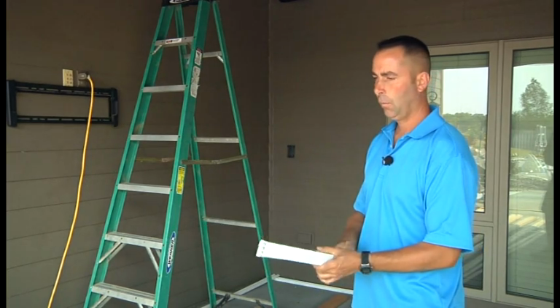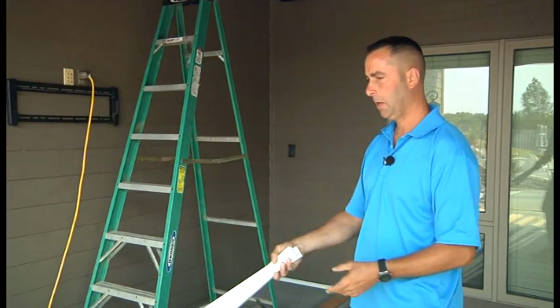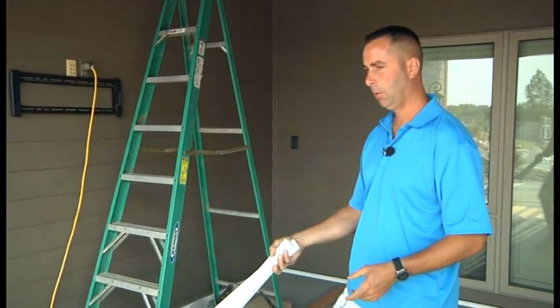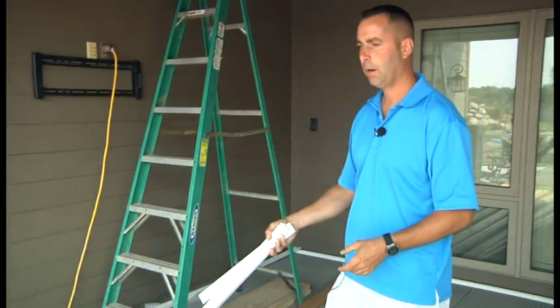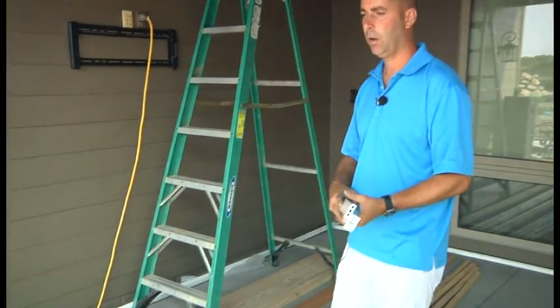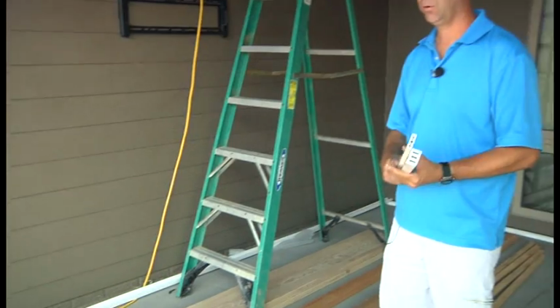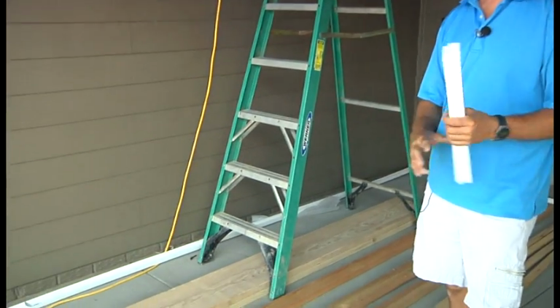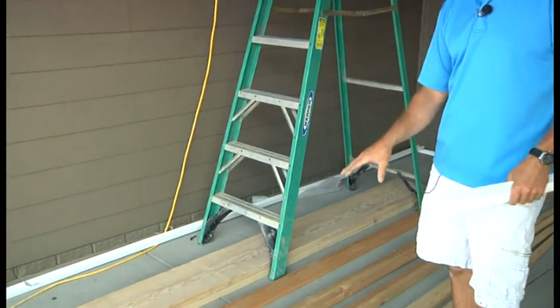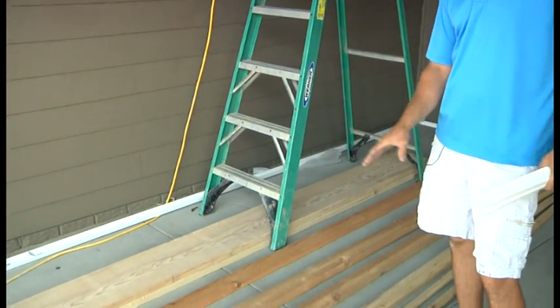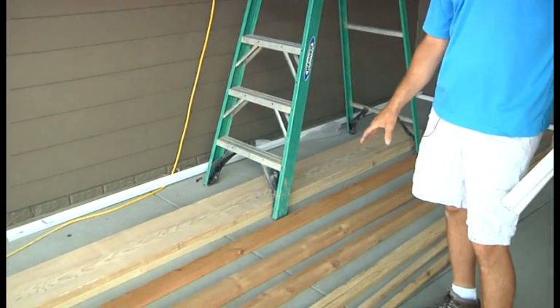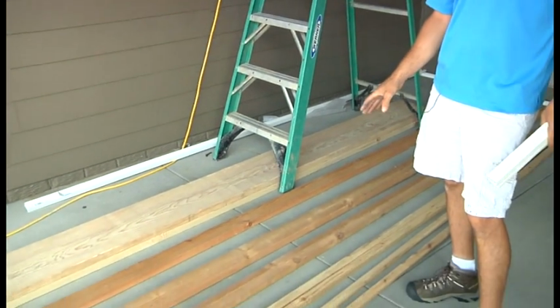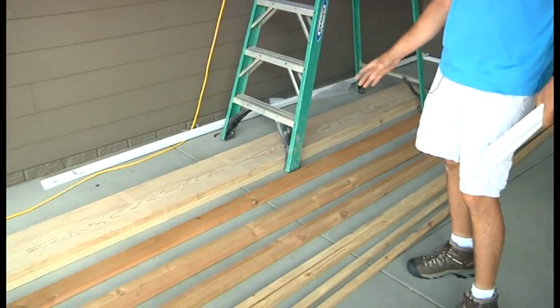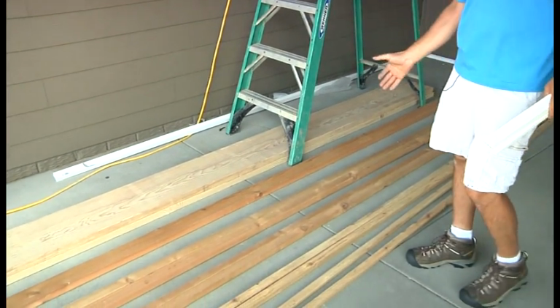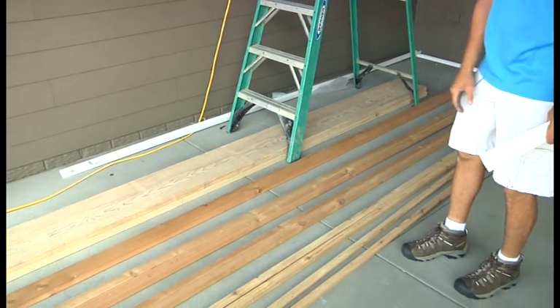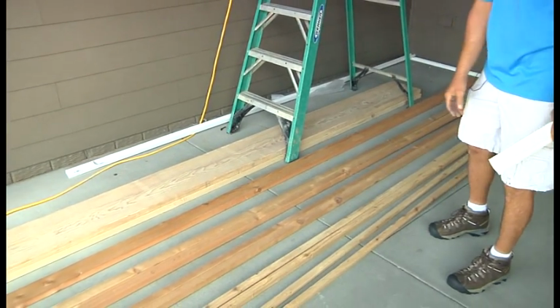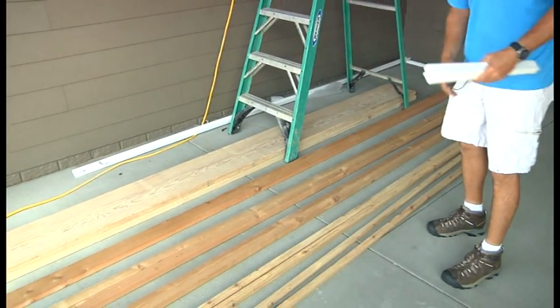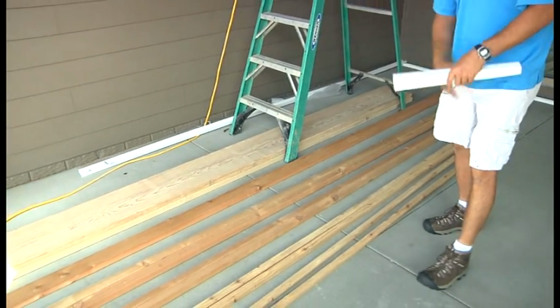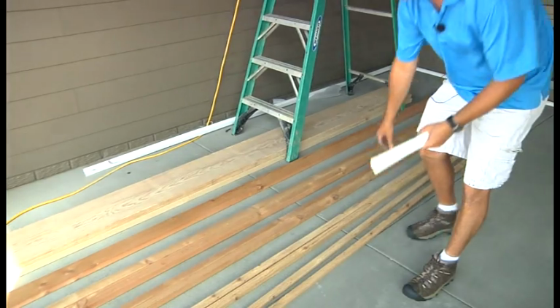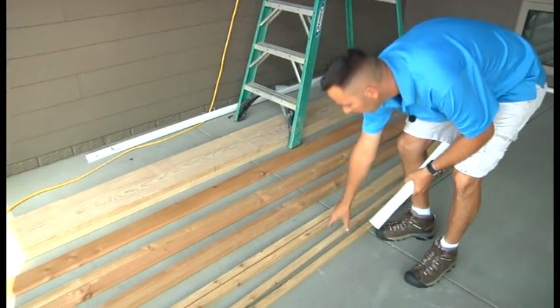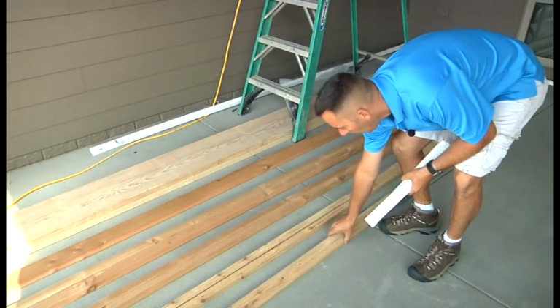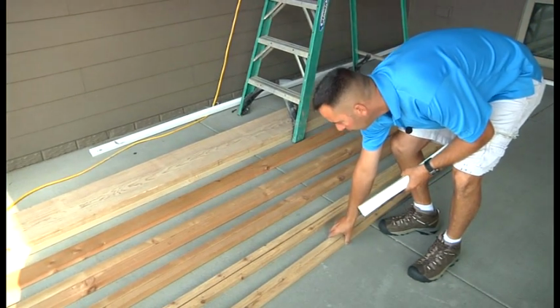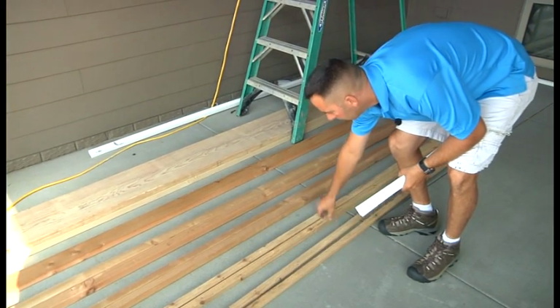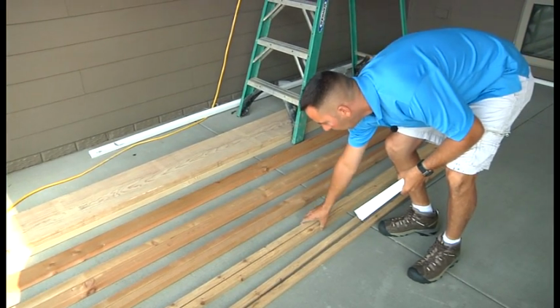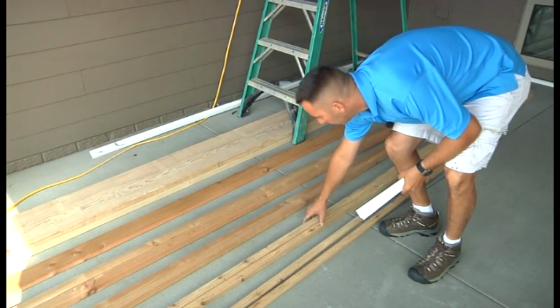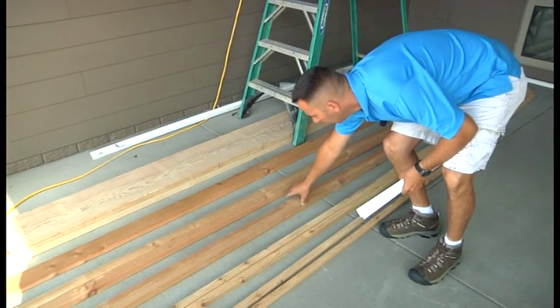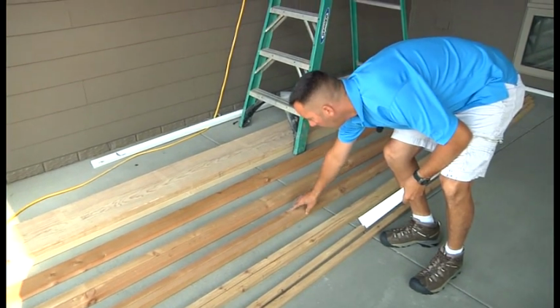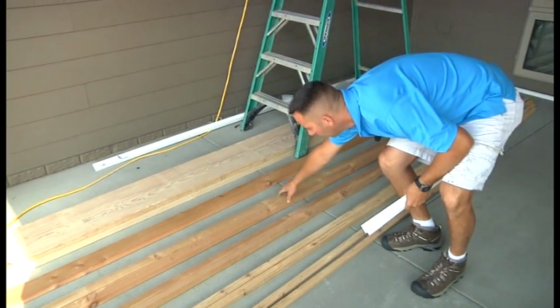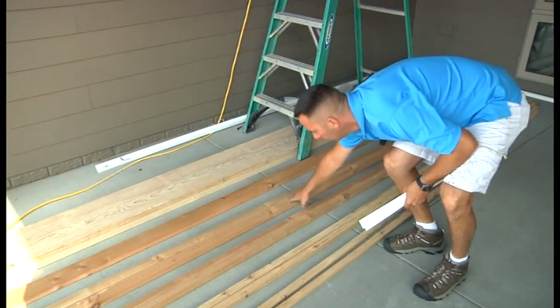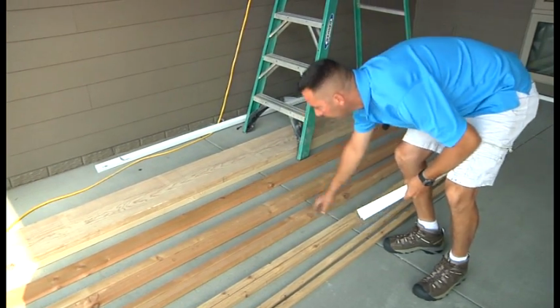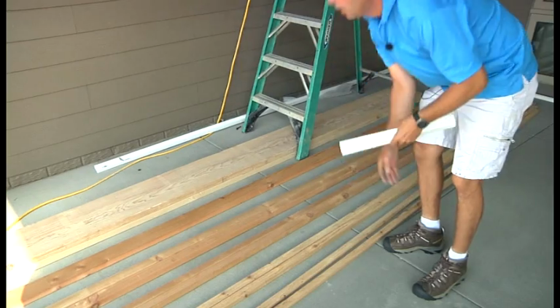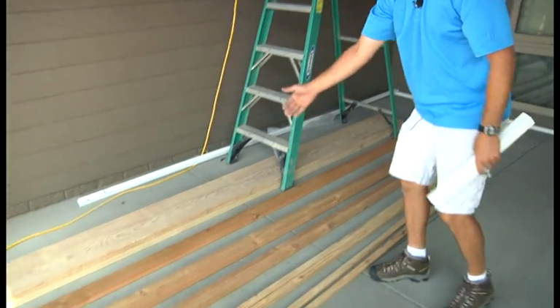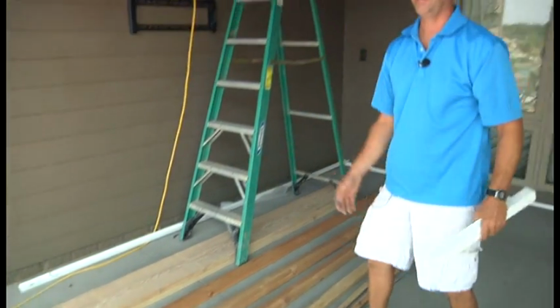We had some extra lumber laying around on the project so we decided to rip our own spacers just to utilize some of the lumber that was left over. This is our set of half inch, one inch, inch and a half, and two inch spacers made out of cedar.